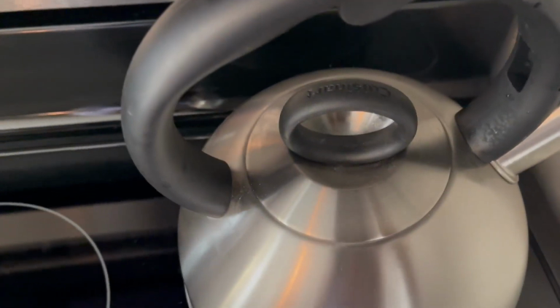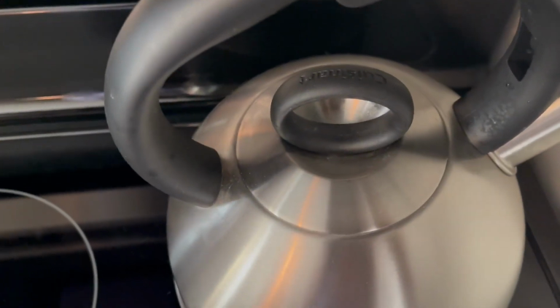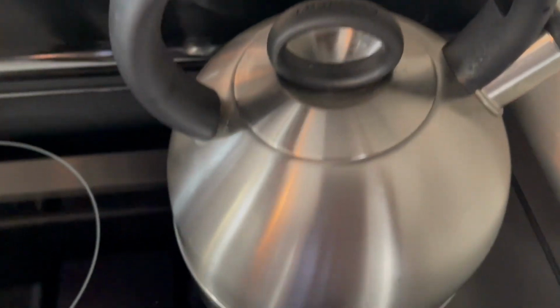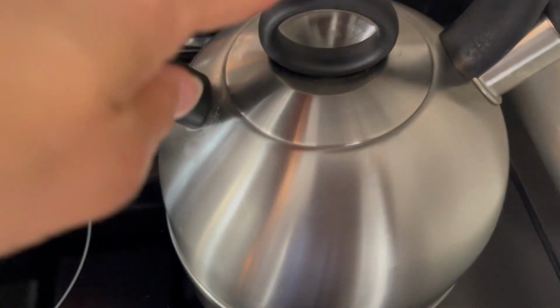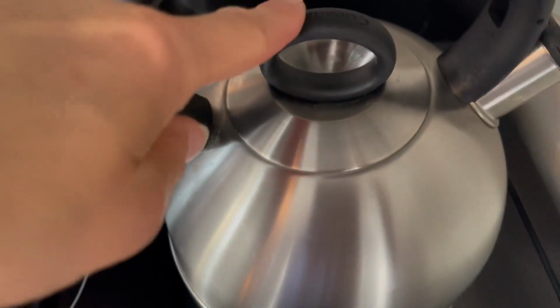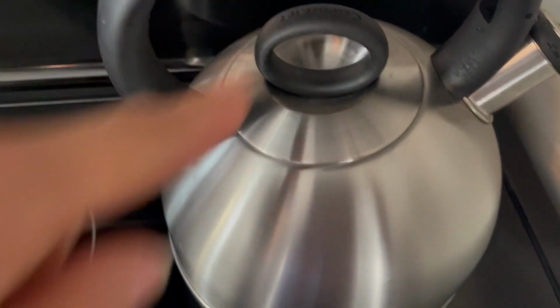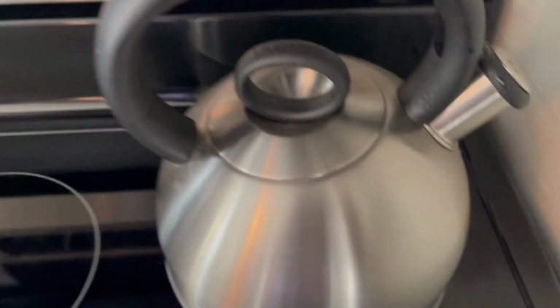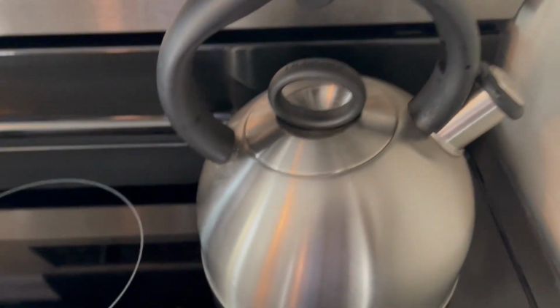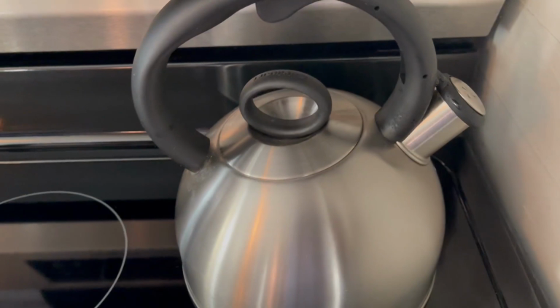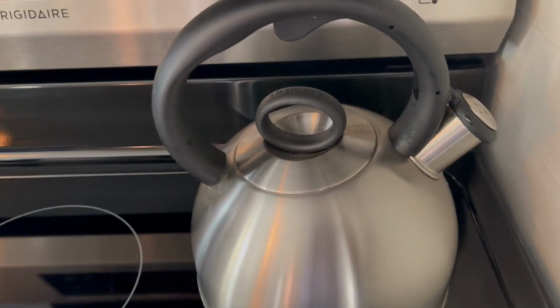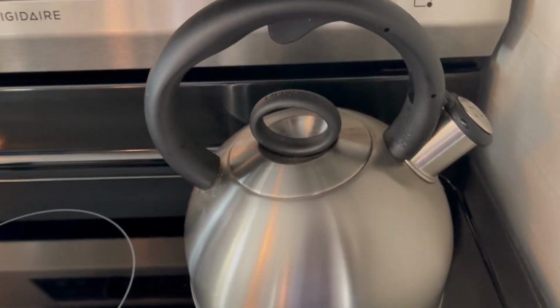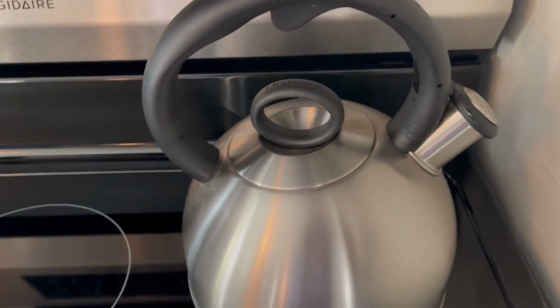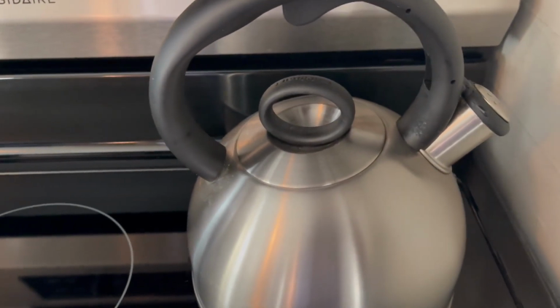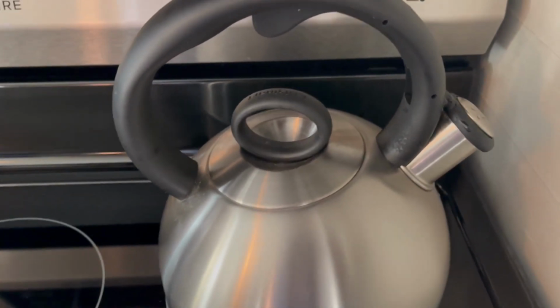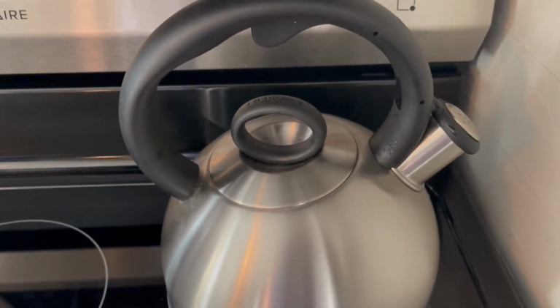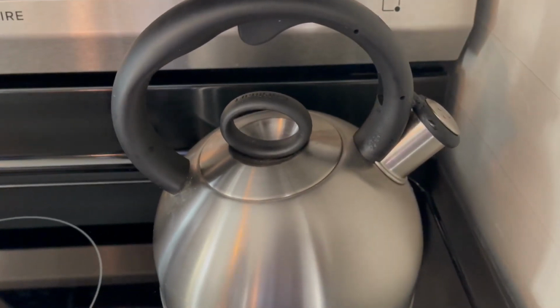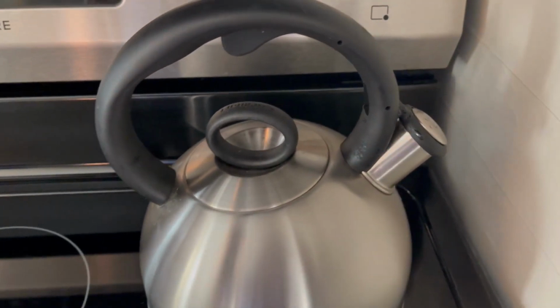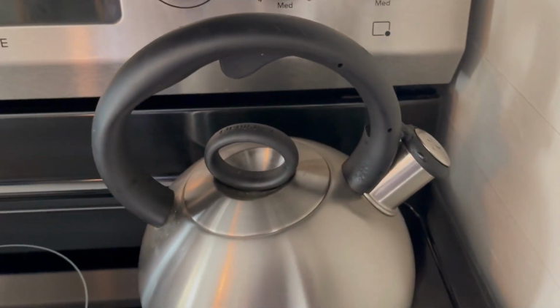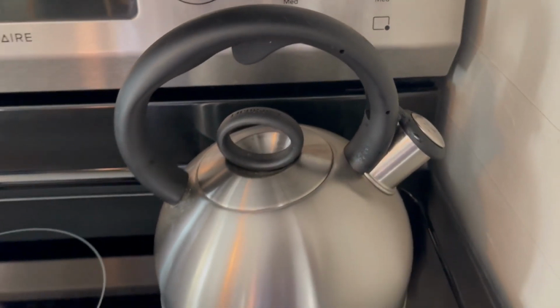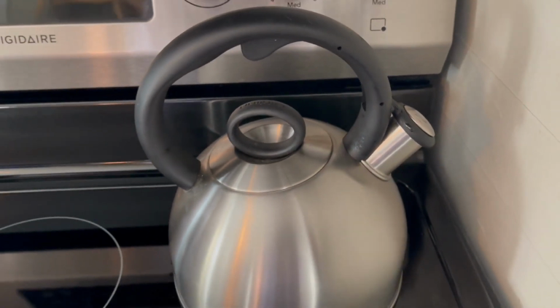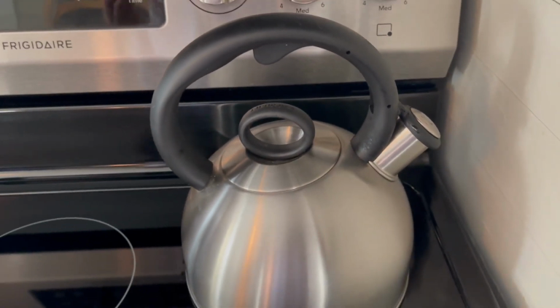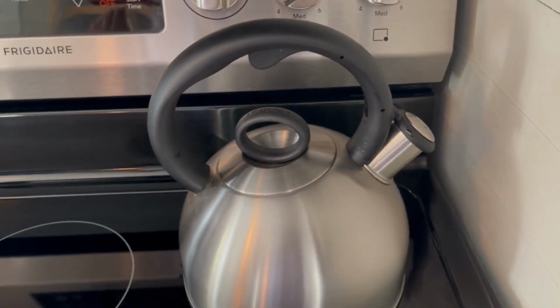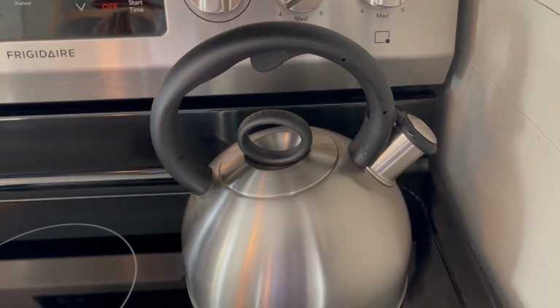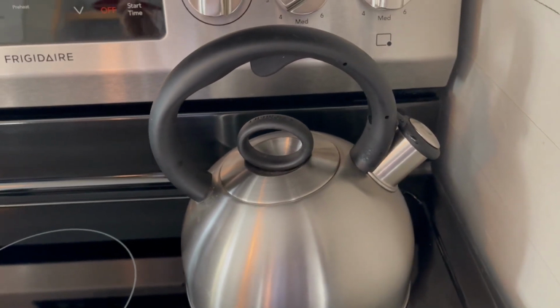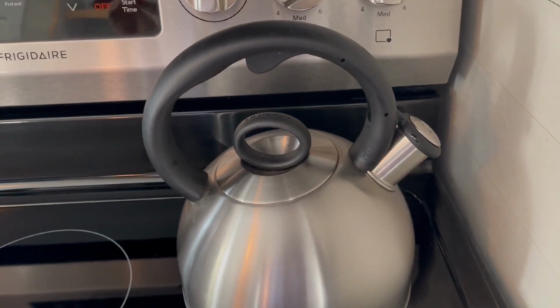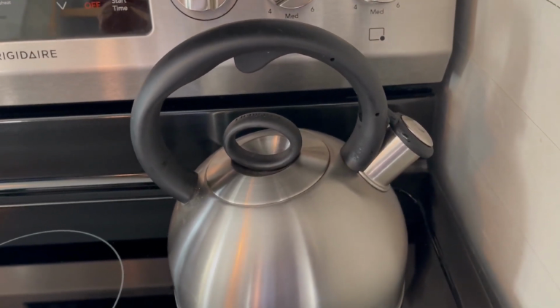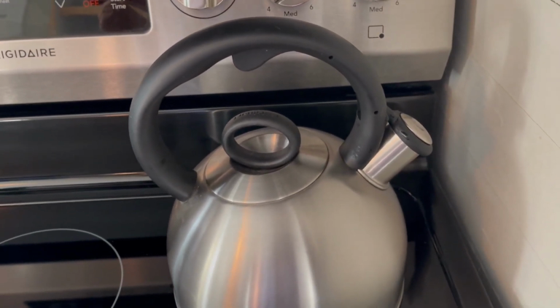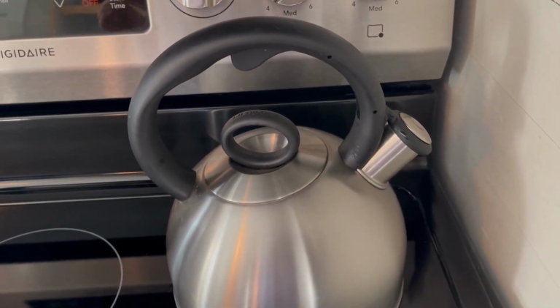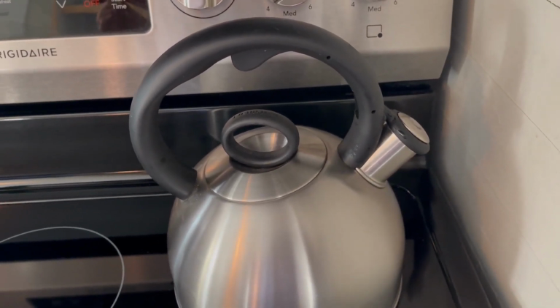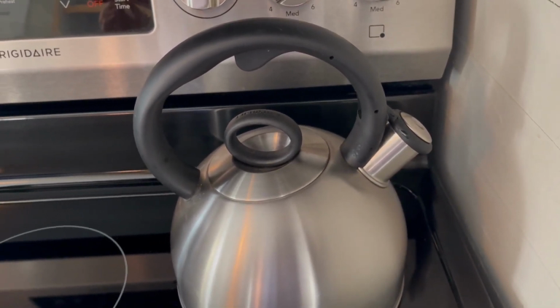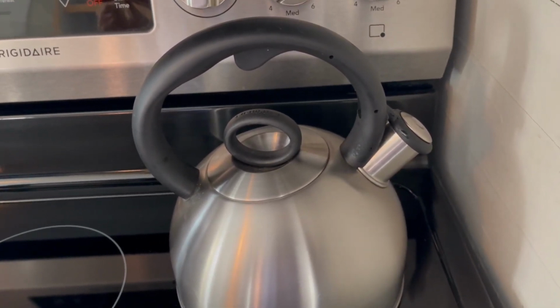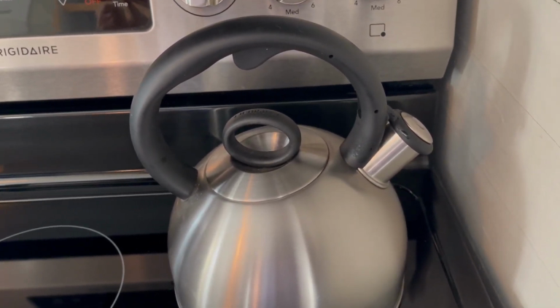This is where you fill it. We are boiling some water right now, so I don't want to open that up — and good news, it's whistling. You can hear it just starting there right now.